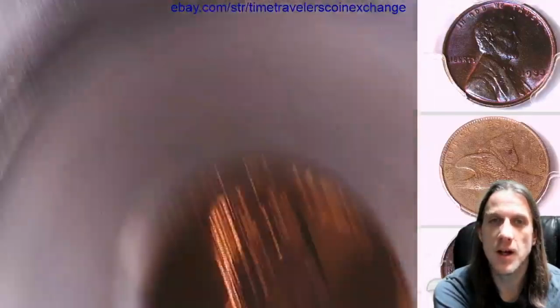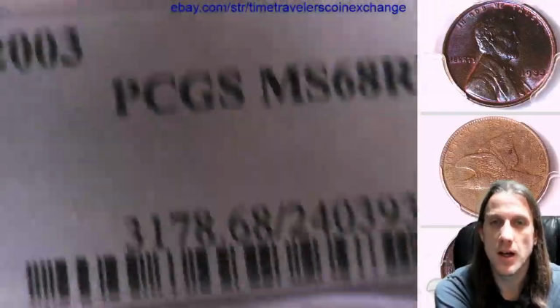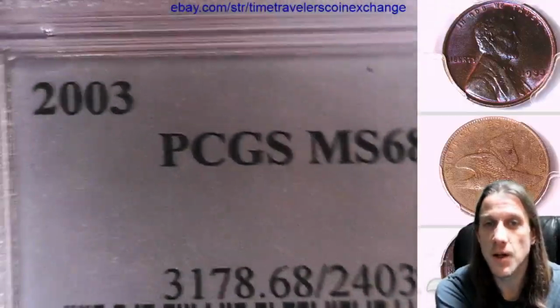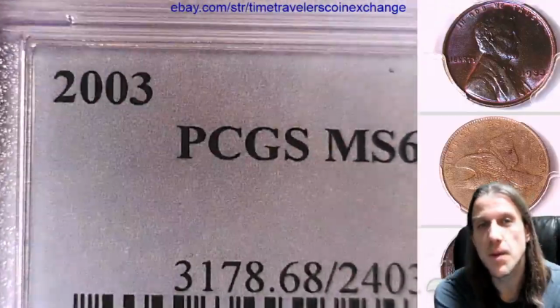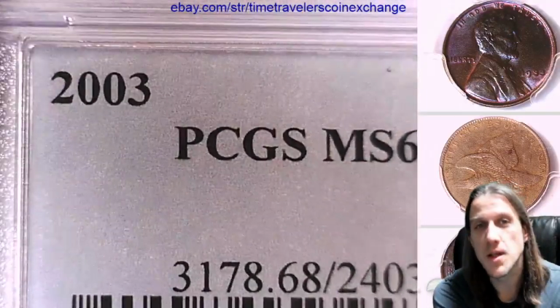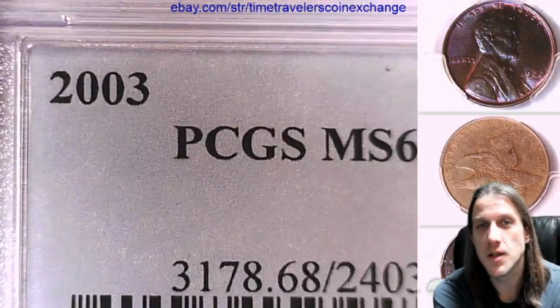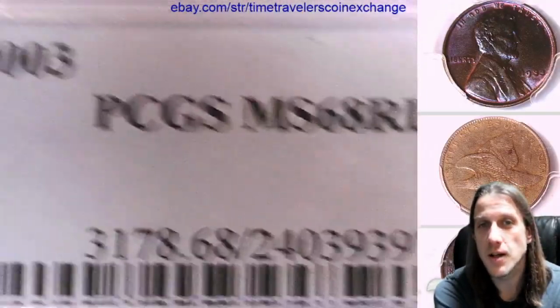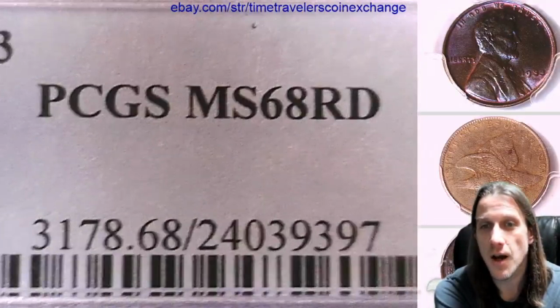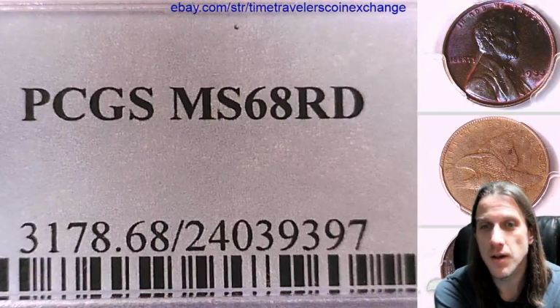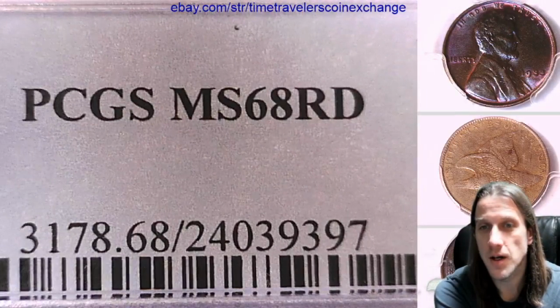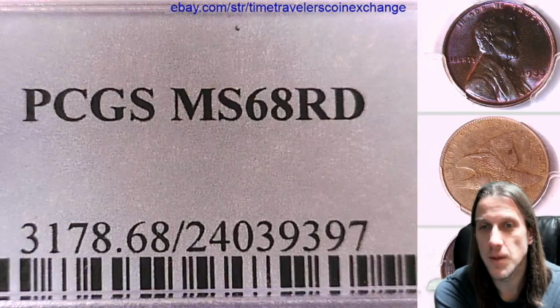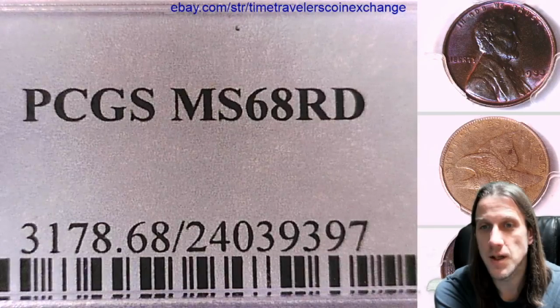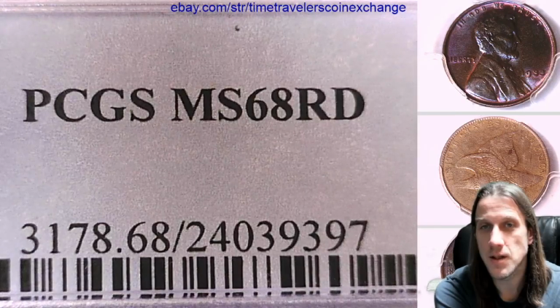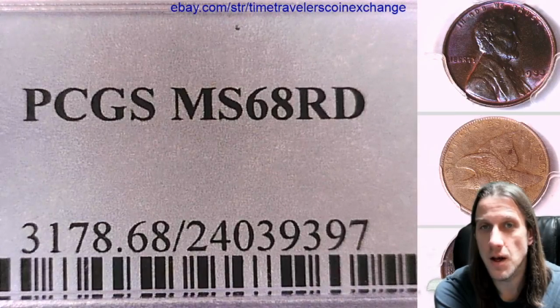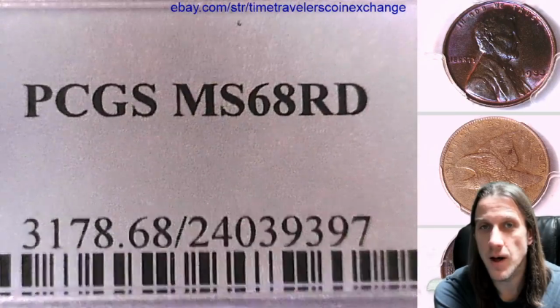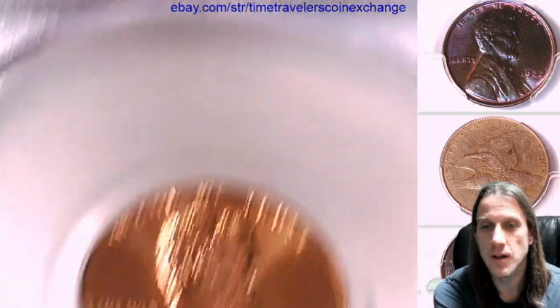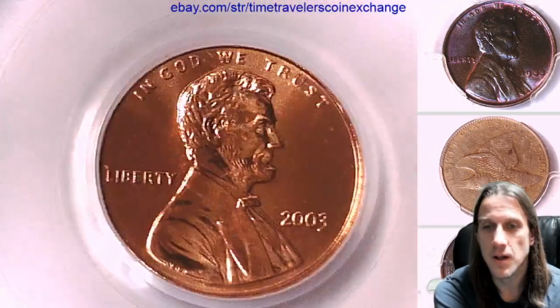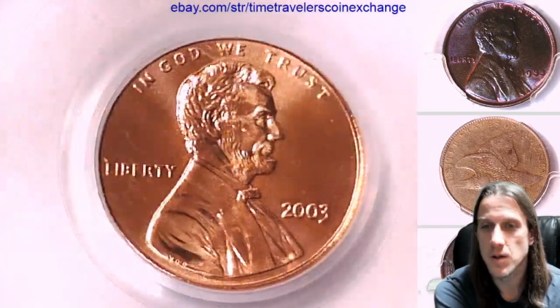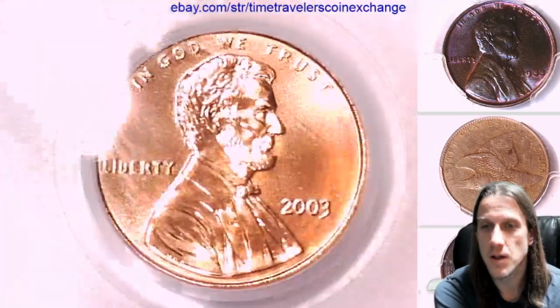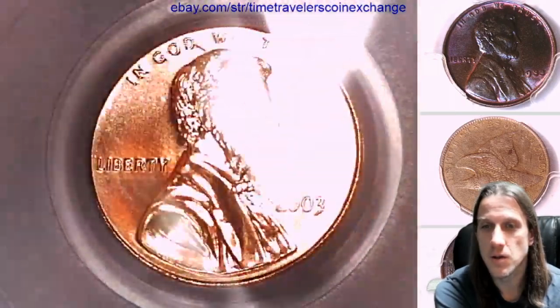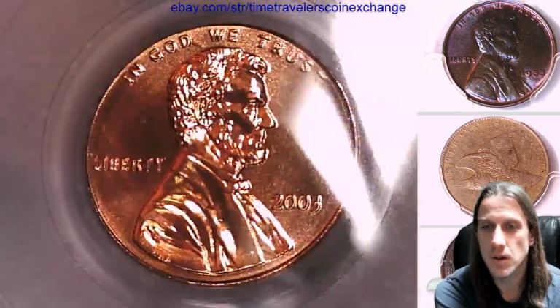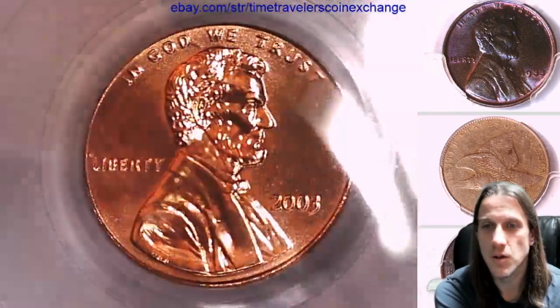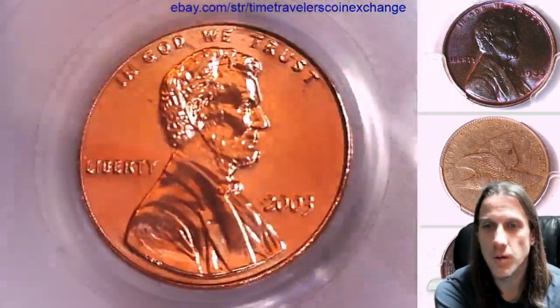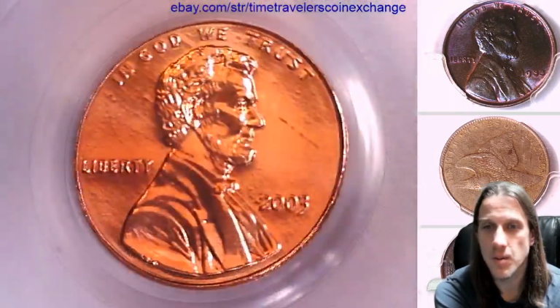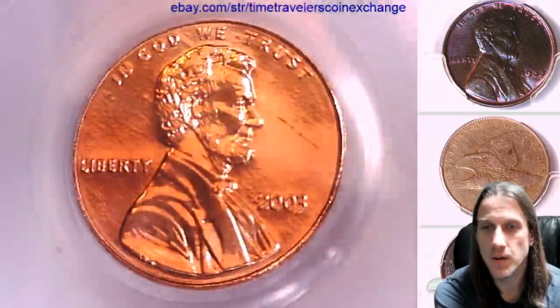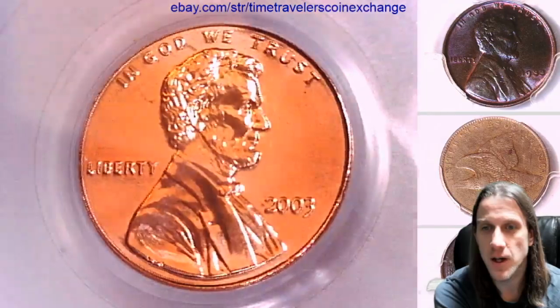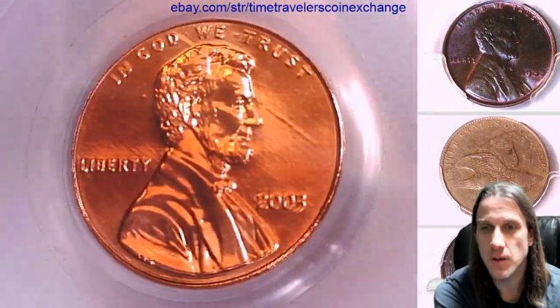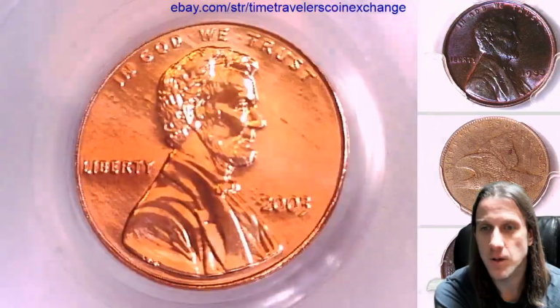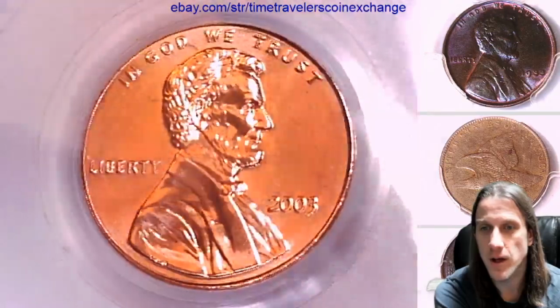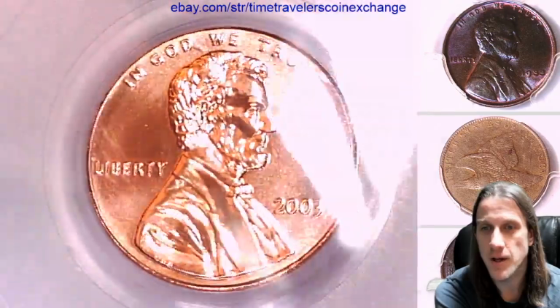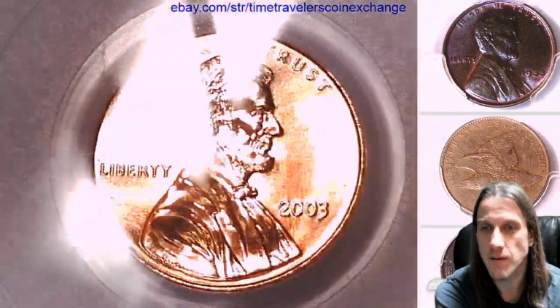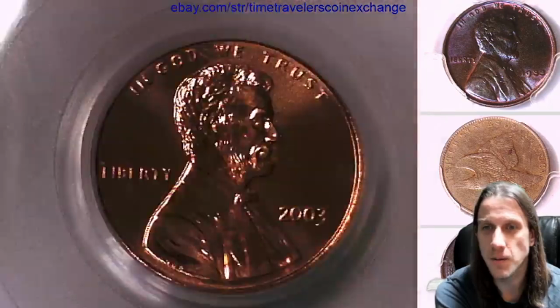It has been graded by PCGS and they graded it Mint State 68 Red. So it's two grades away from a perfect grade, which would have been an MS70 Red.